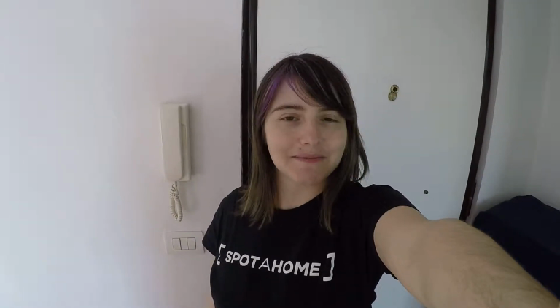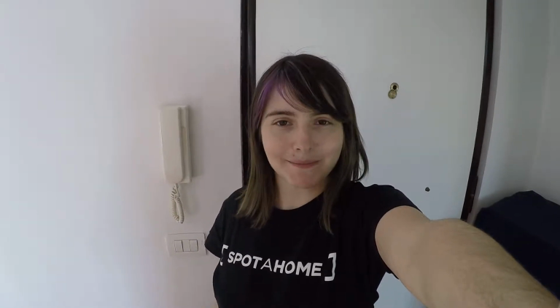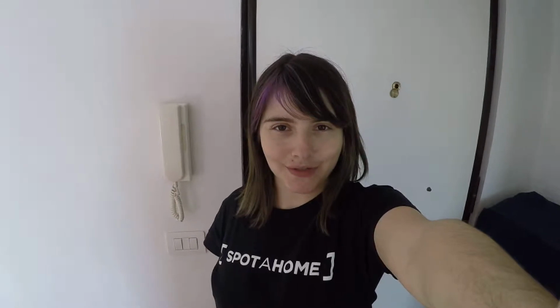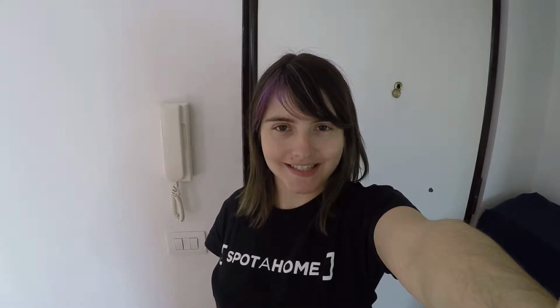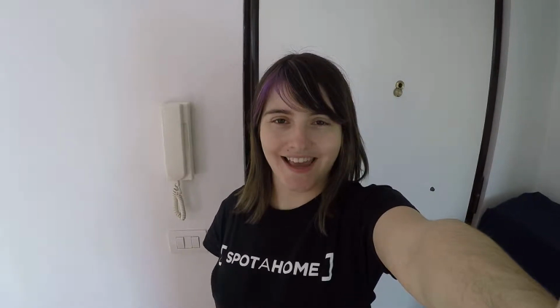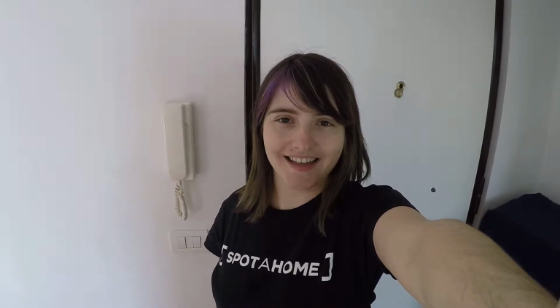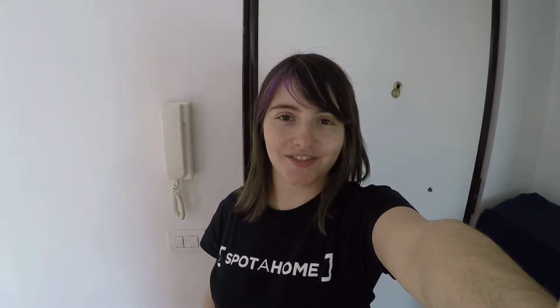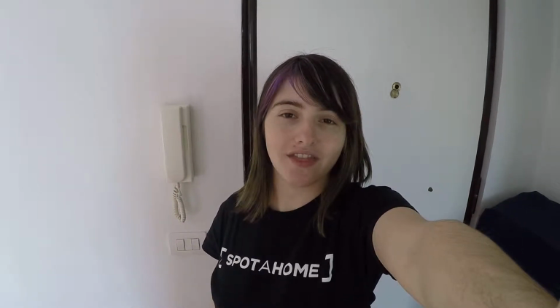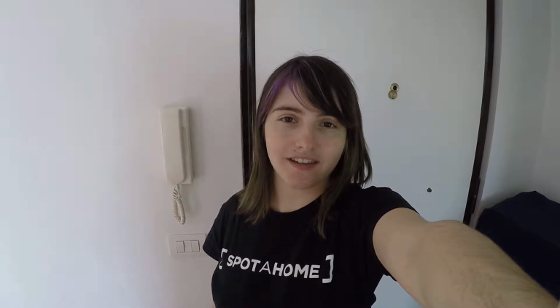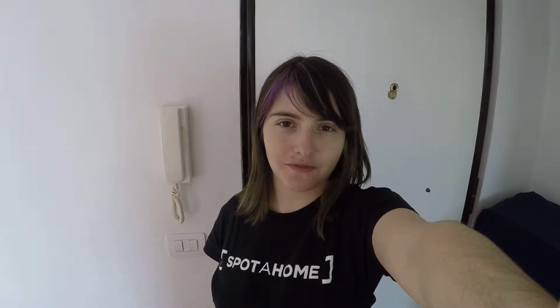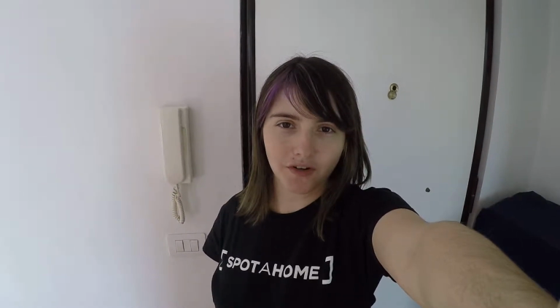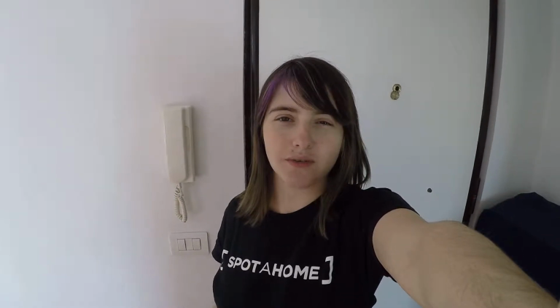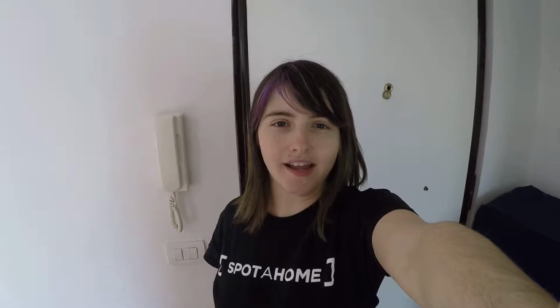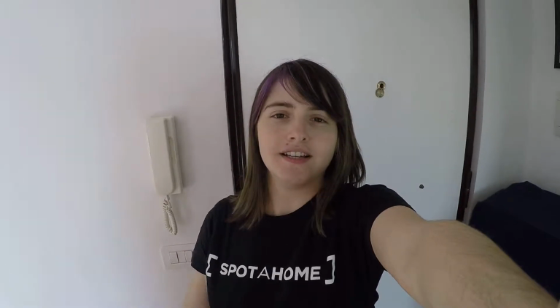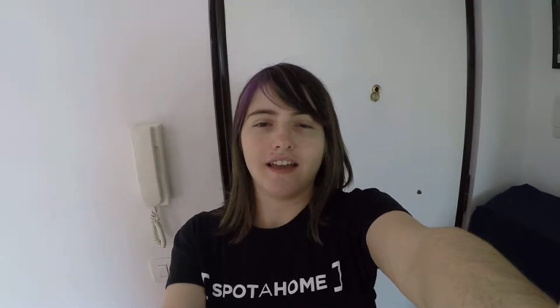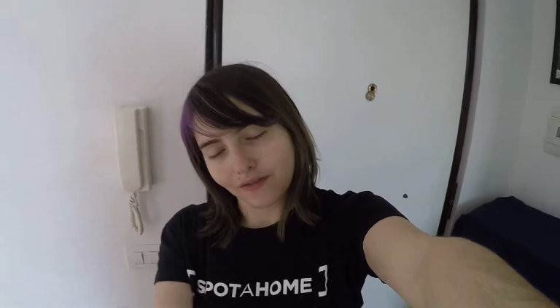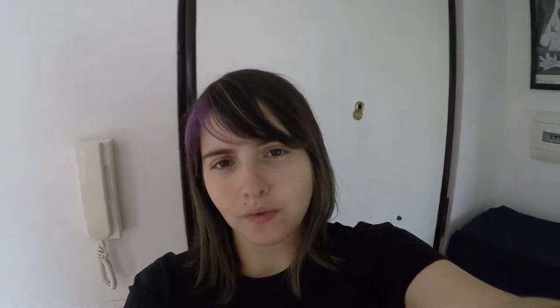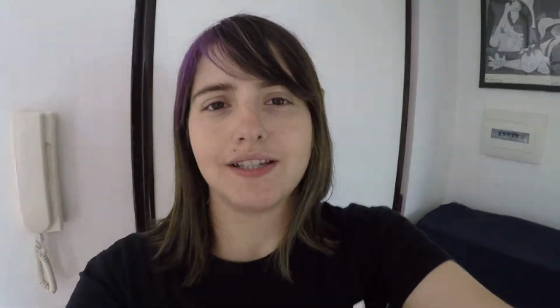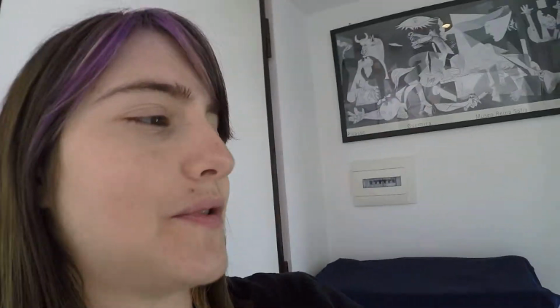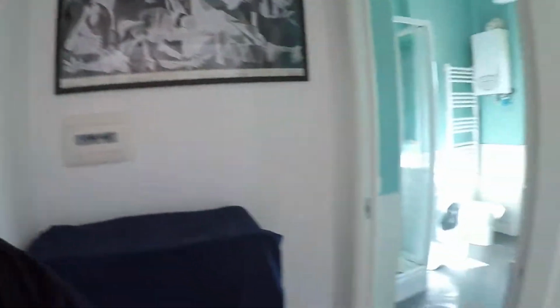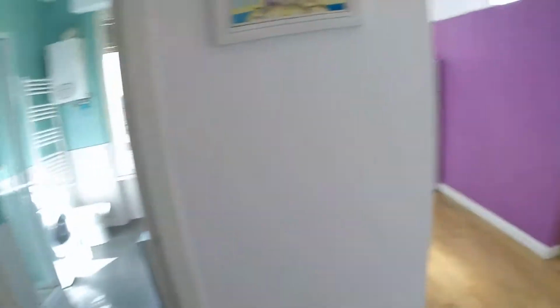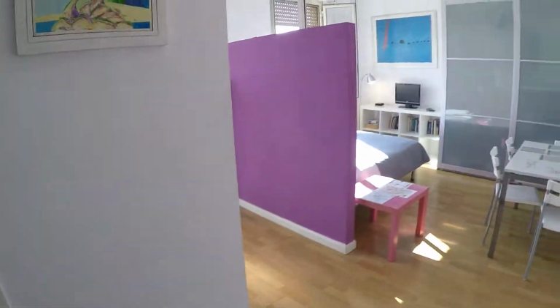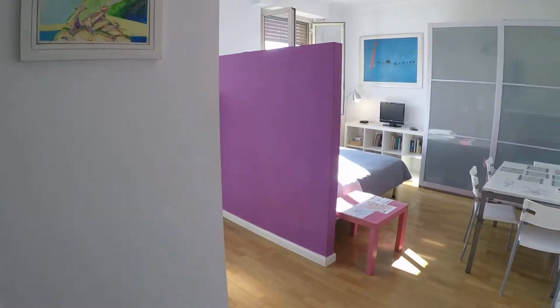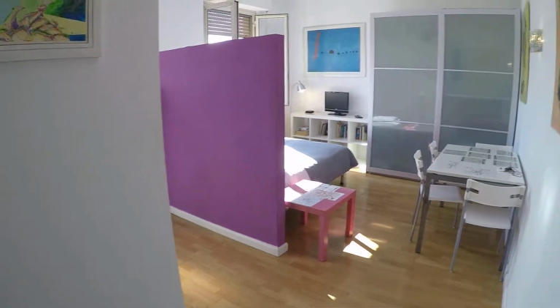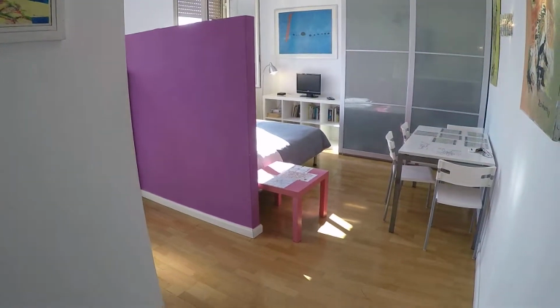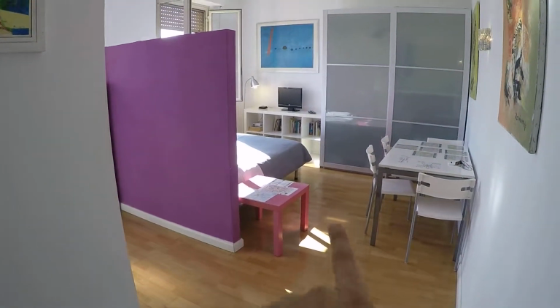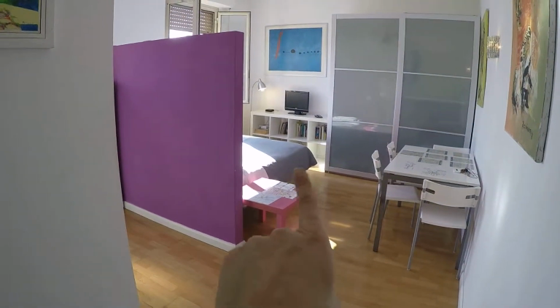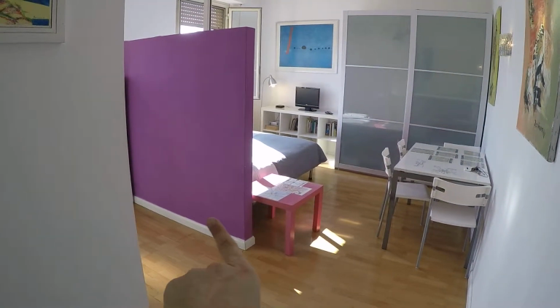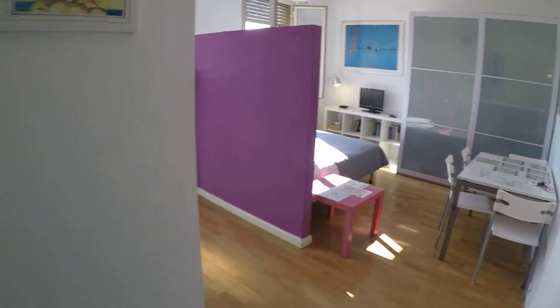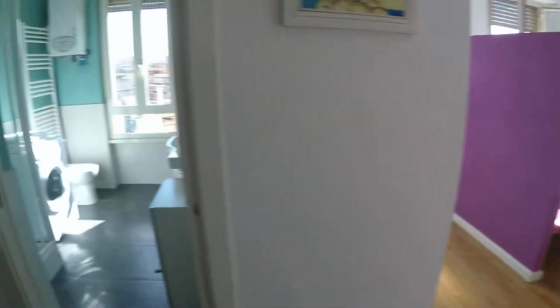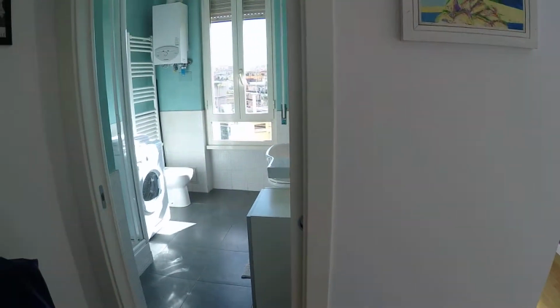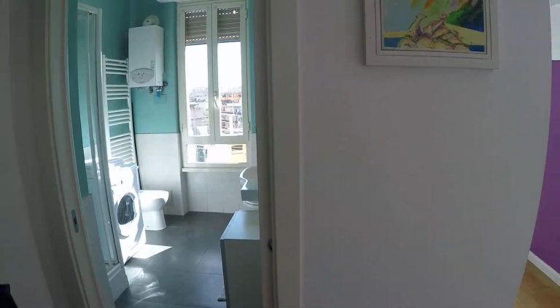This apartment is perfect for short stays. It's on the ninth floor, so it's quite high, and it has an elevator of course. Here's the entrance — here we have the bedroom and the kitchen, and here the bathroom.